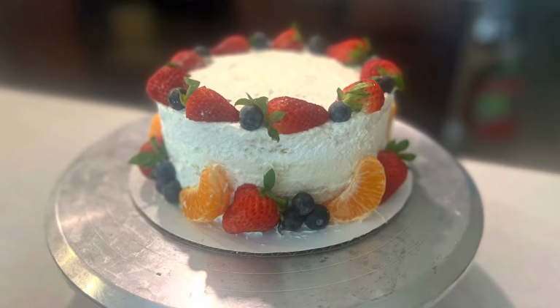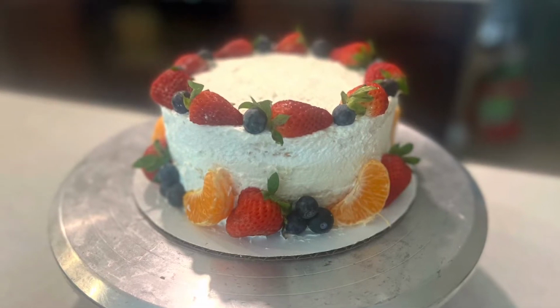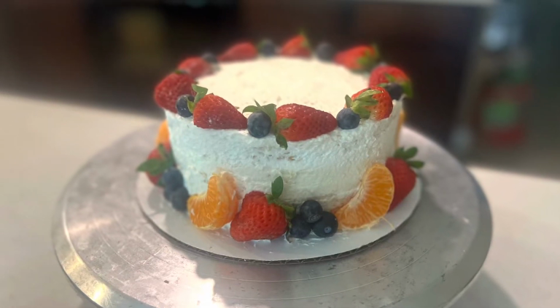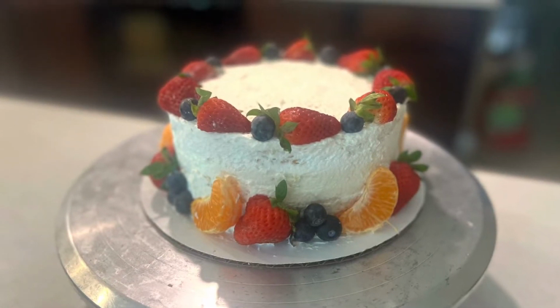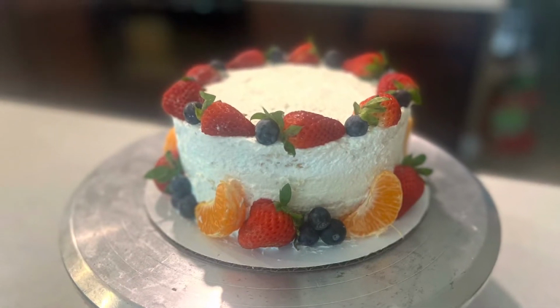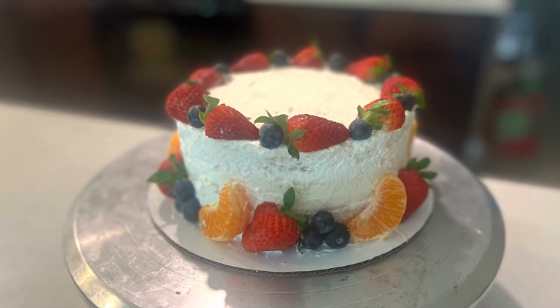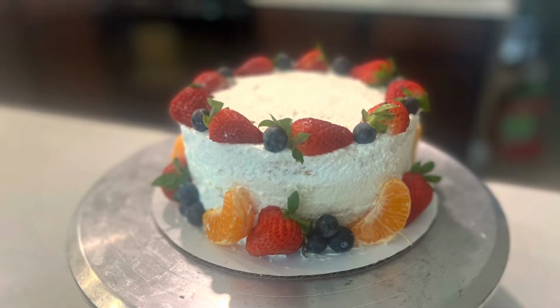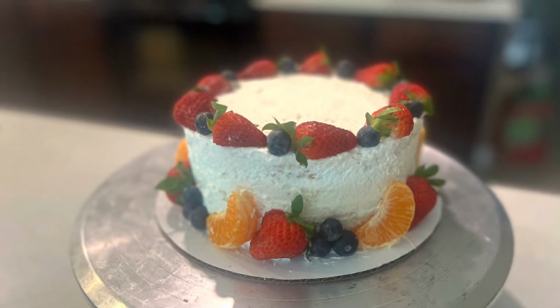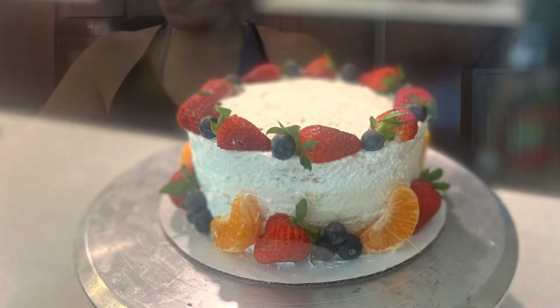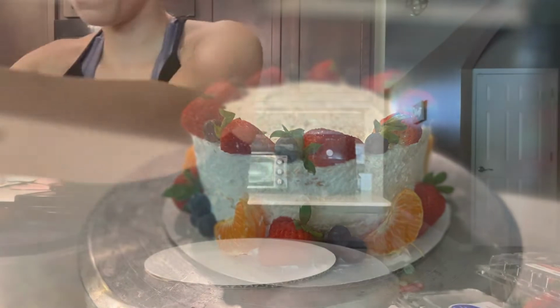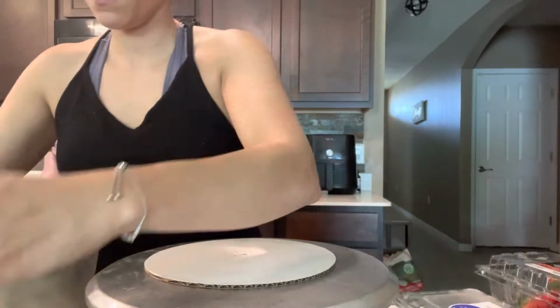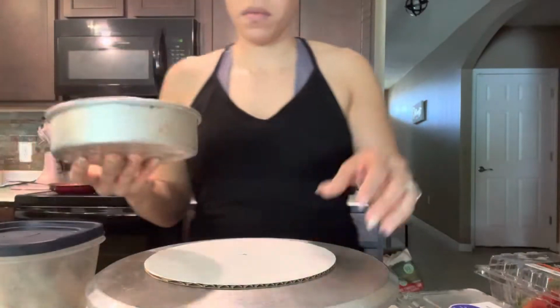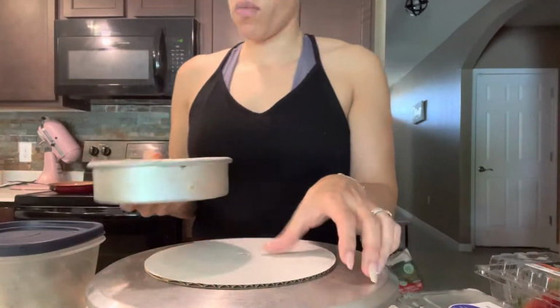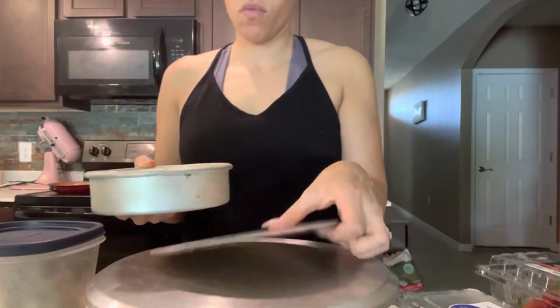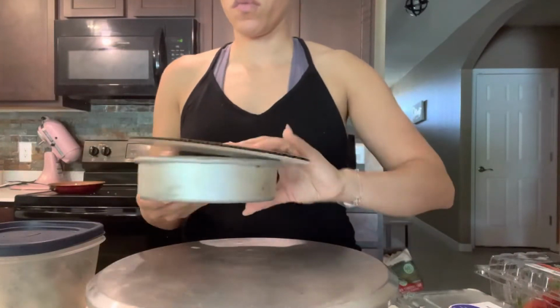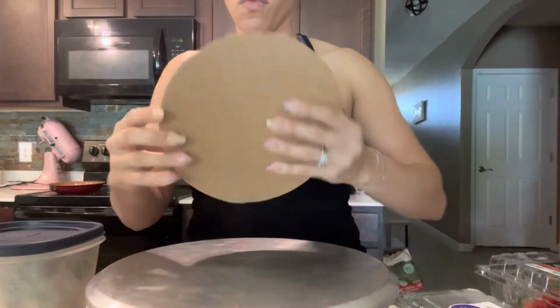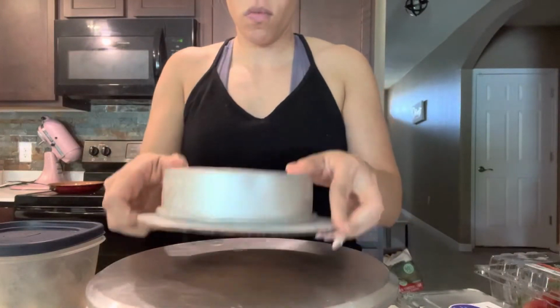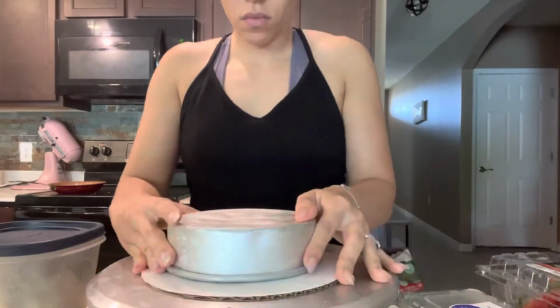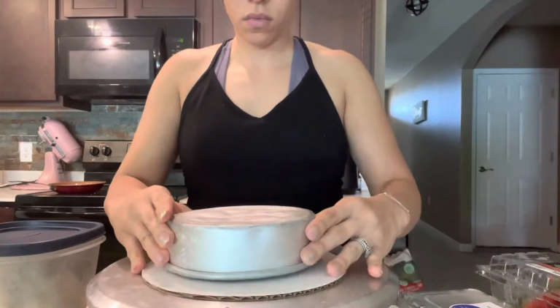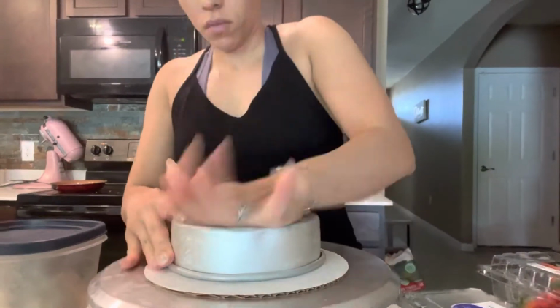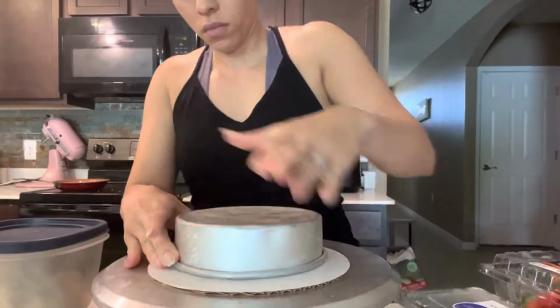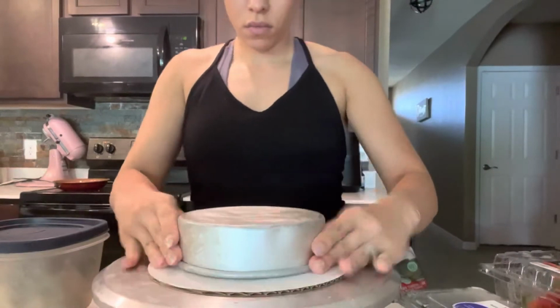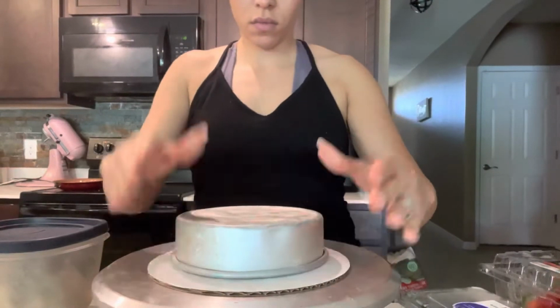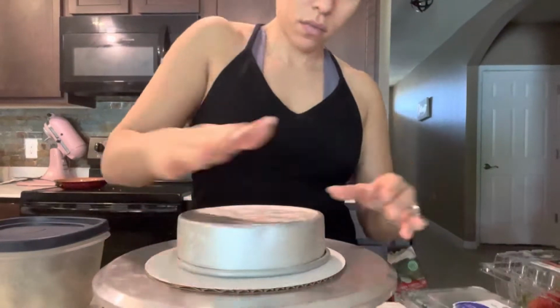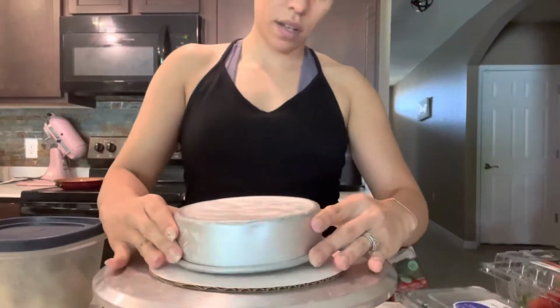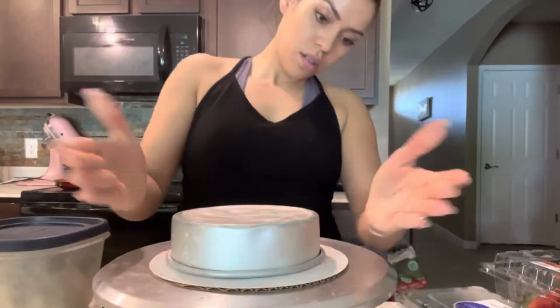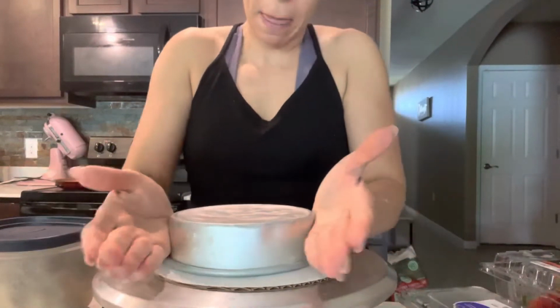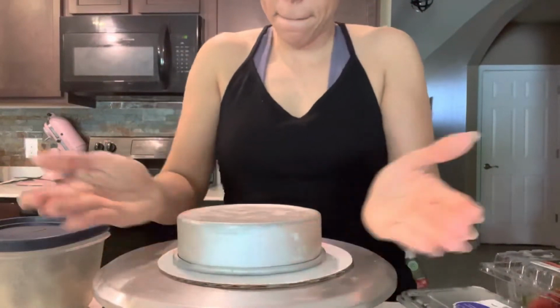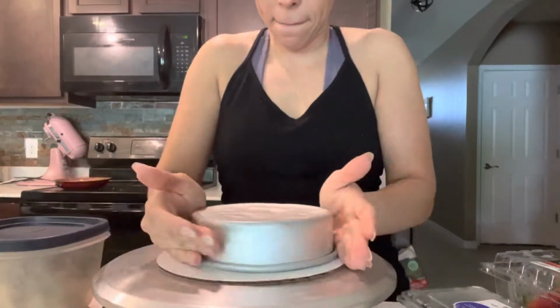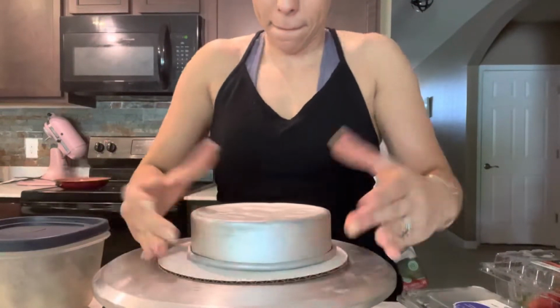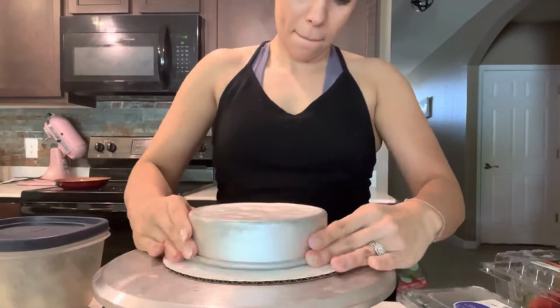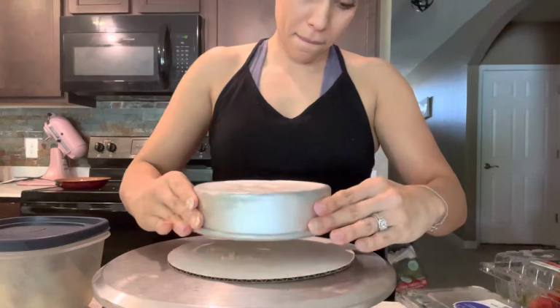Hey guys, welcome back to my channel. Today I'm showing you how to do this semi-naked tres leche cake. Tres leche means three milks that you soak the cake in — the three milks are condensed milk, evaporated milk, and about a cup and a half of regular whole milk.